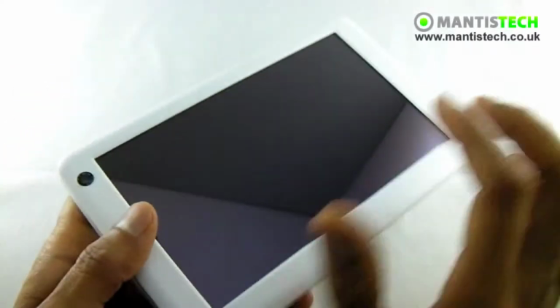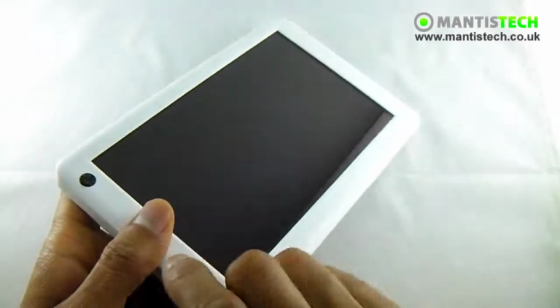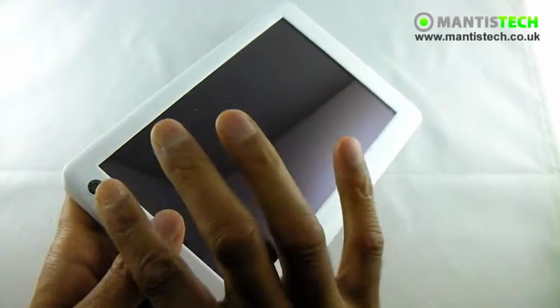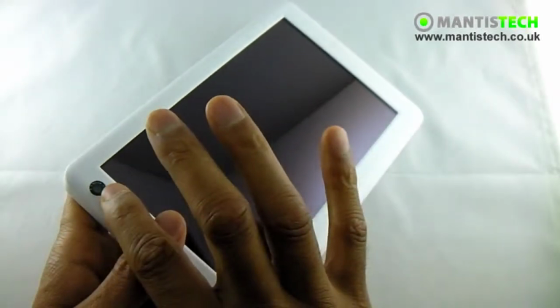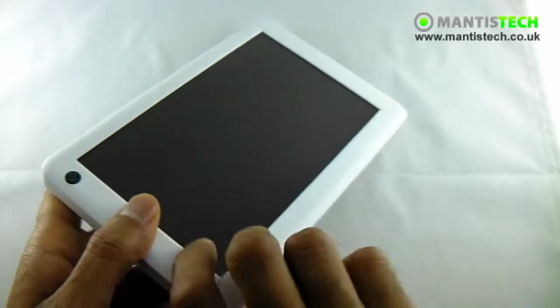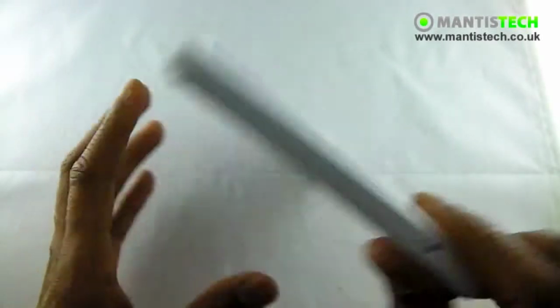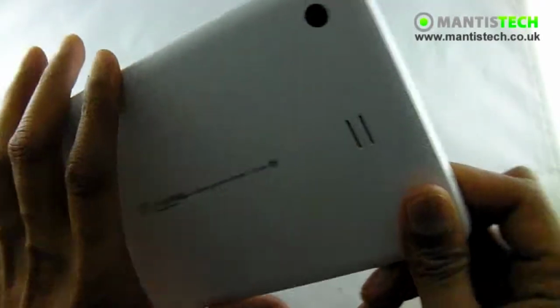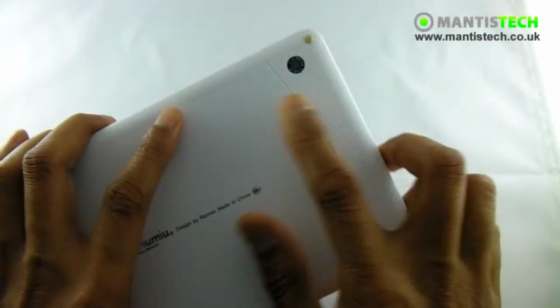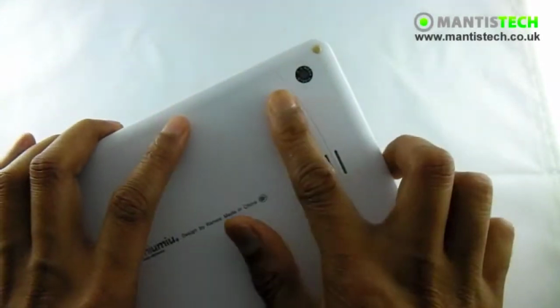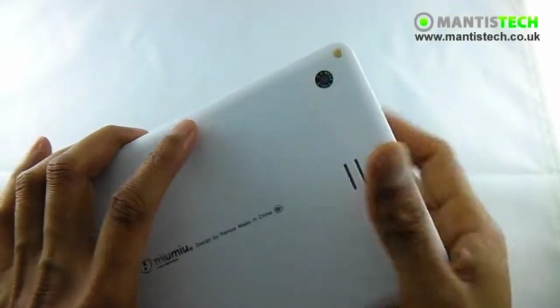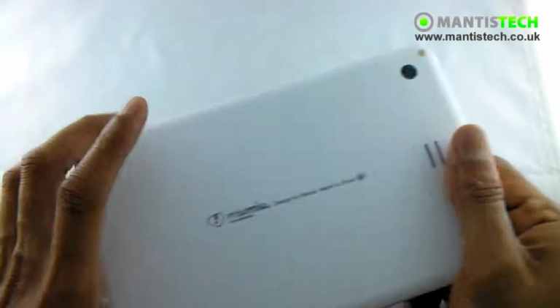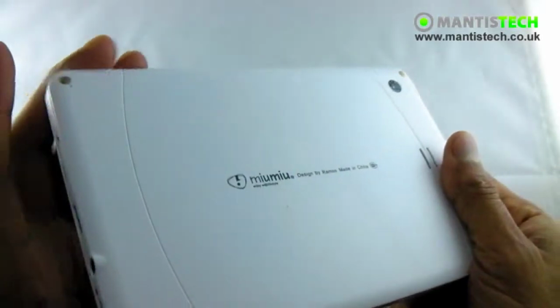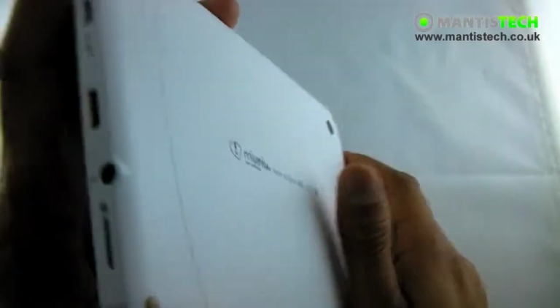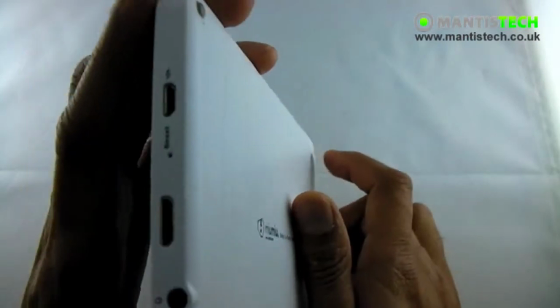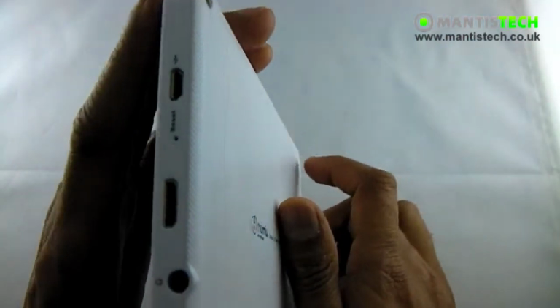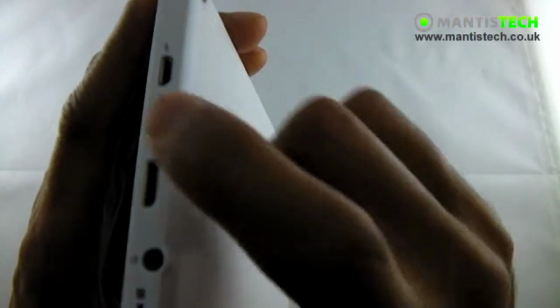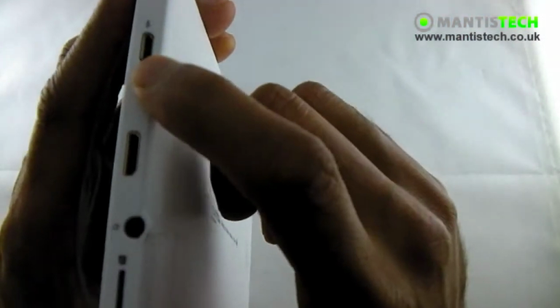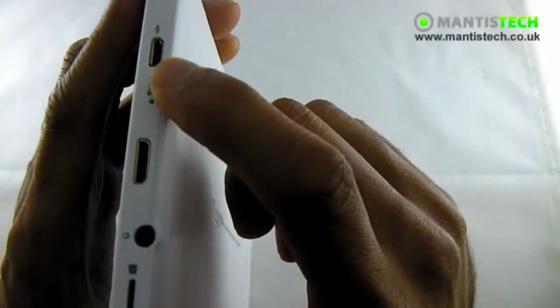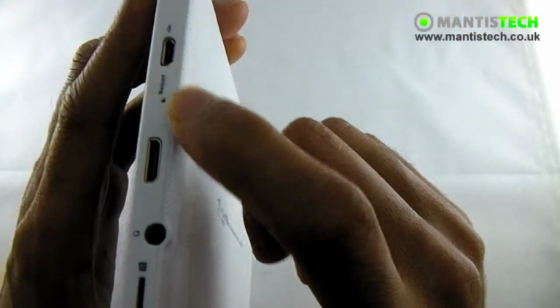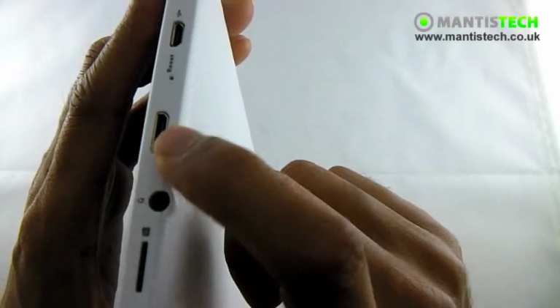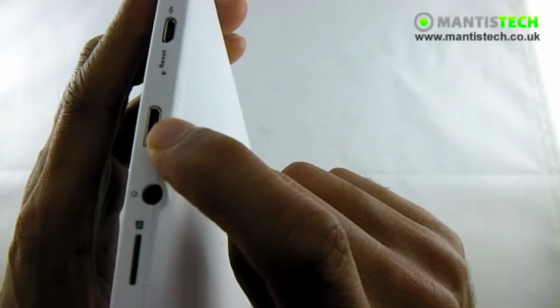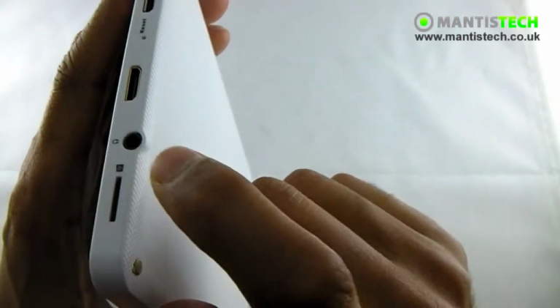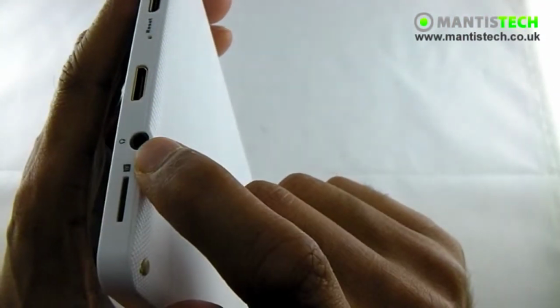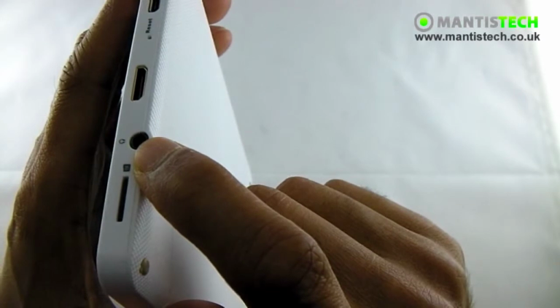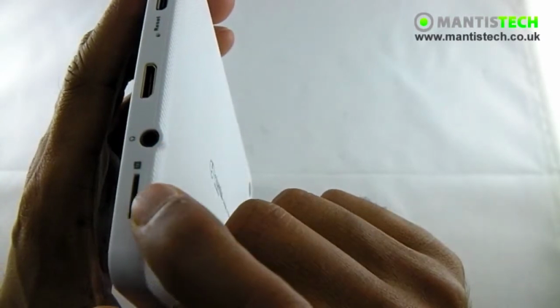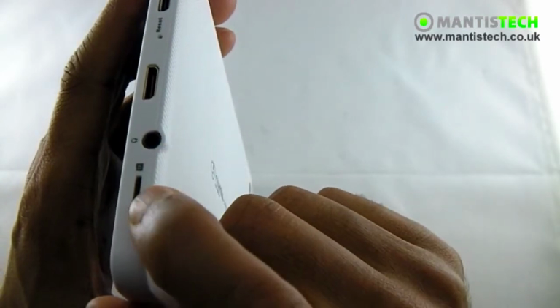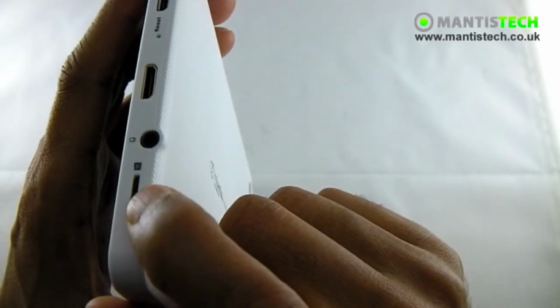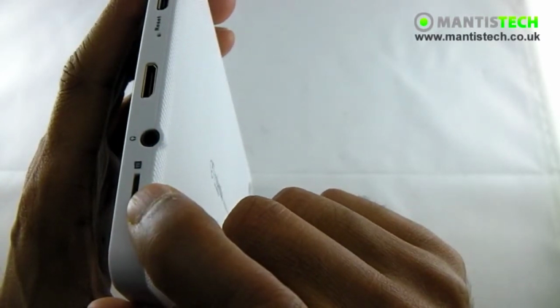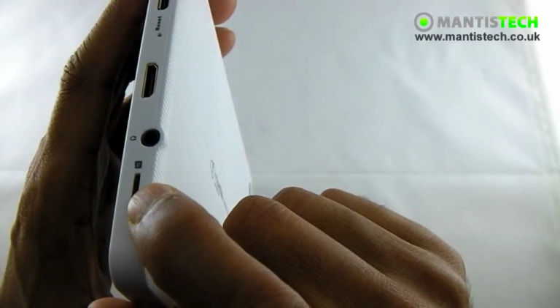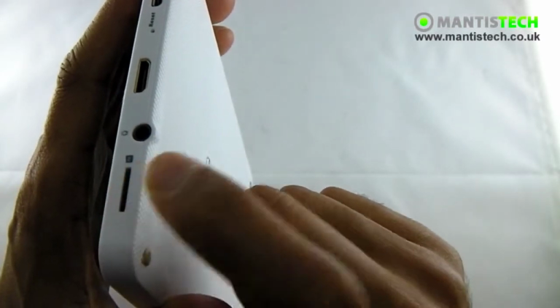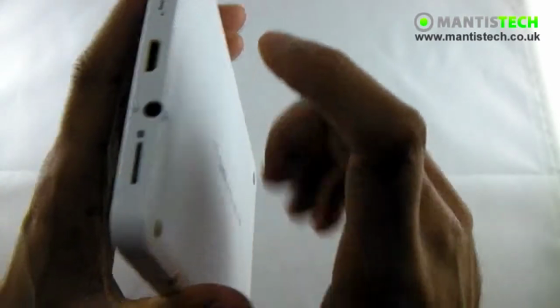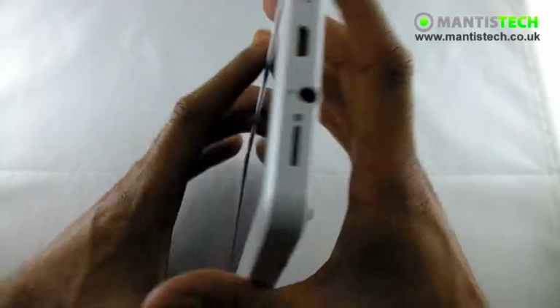Let's have a look on the outside. We've got a front-facing camera as well as a back-facing camera. We've got, on this side, a micro USB, a HDMI, a headphone port, and a micro SD, so you can expand it.